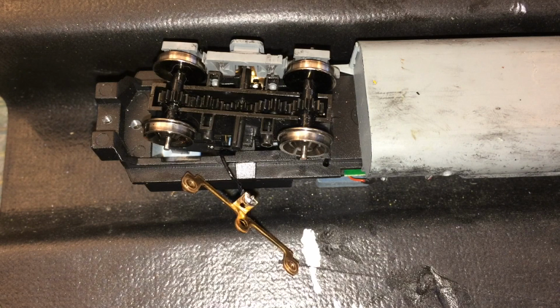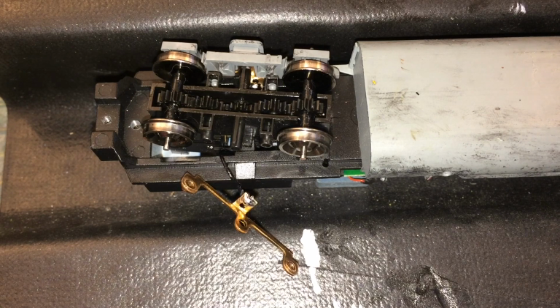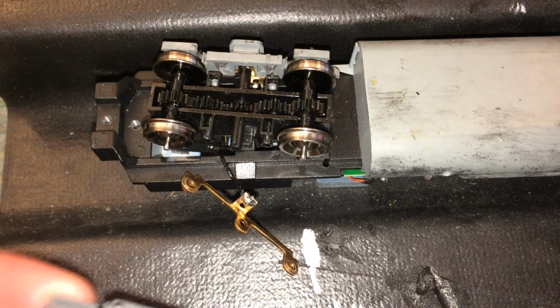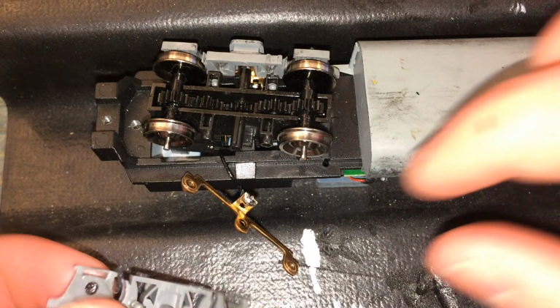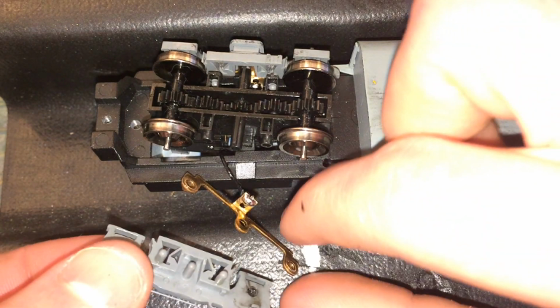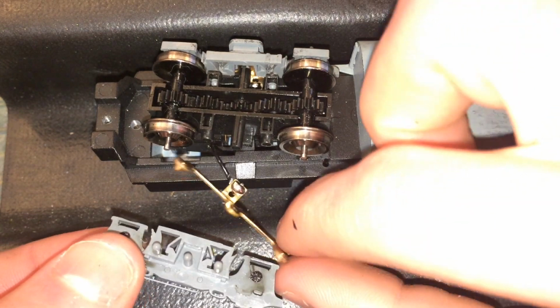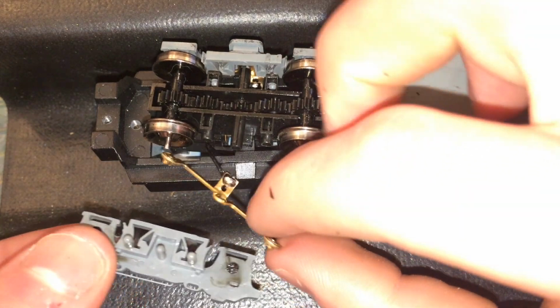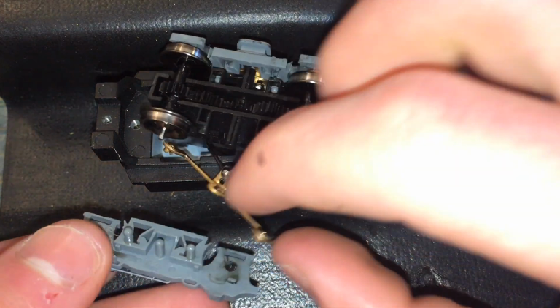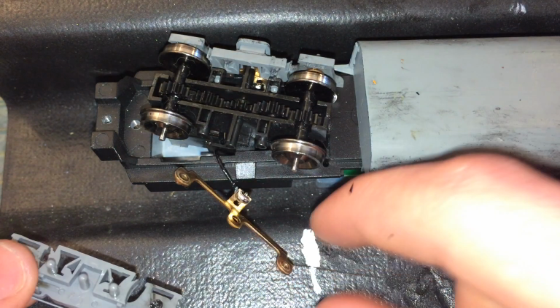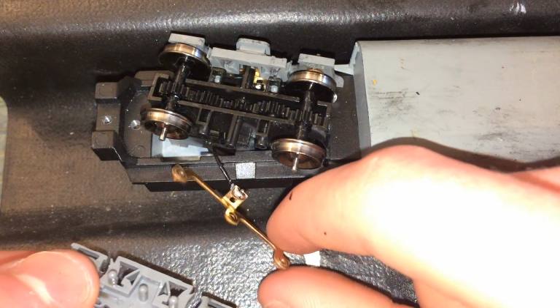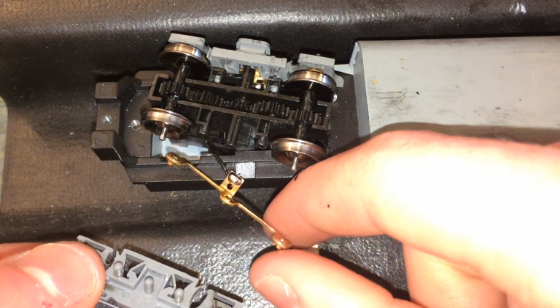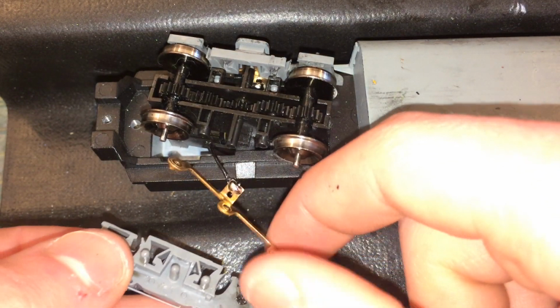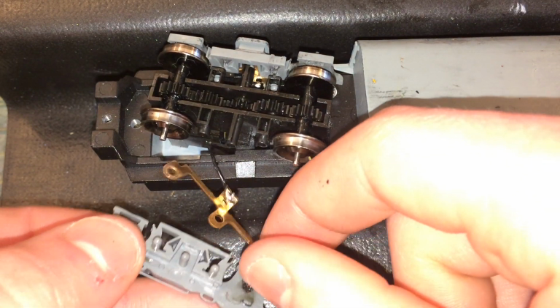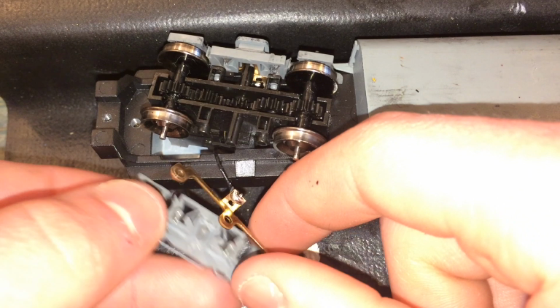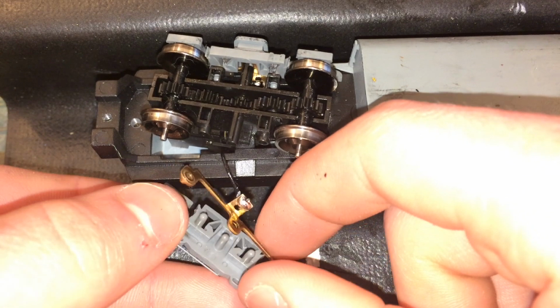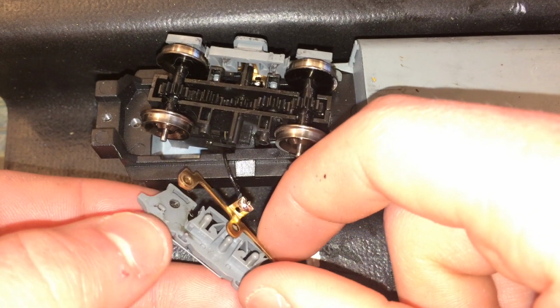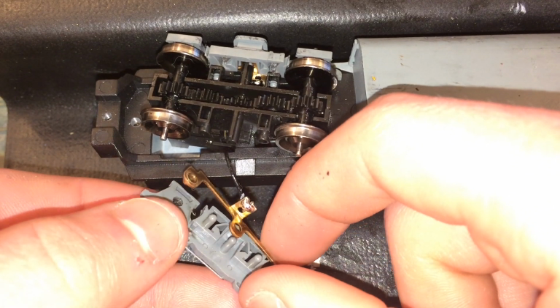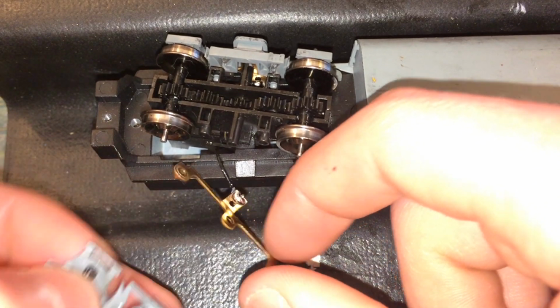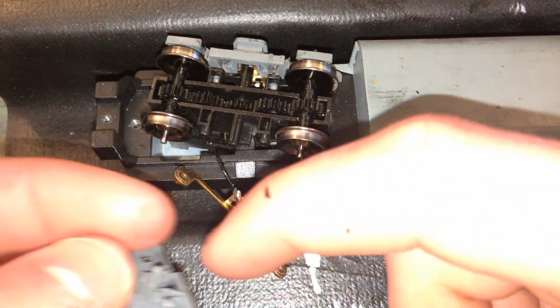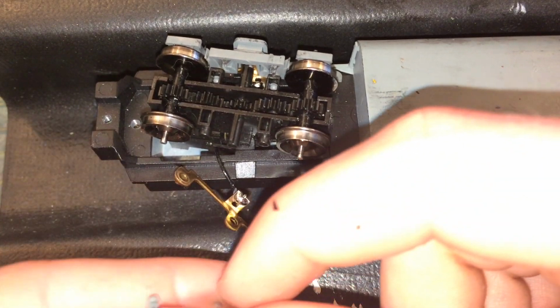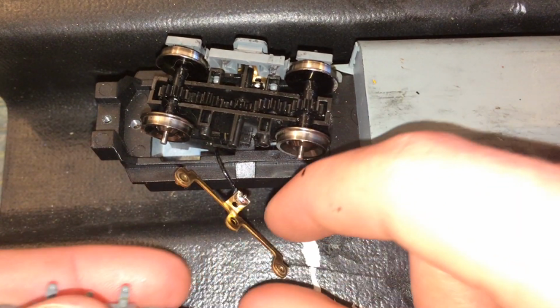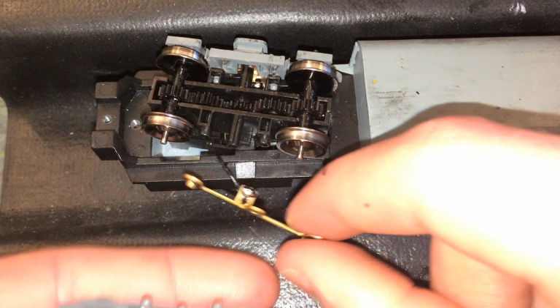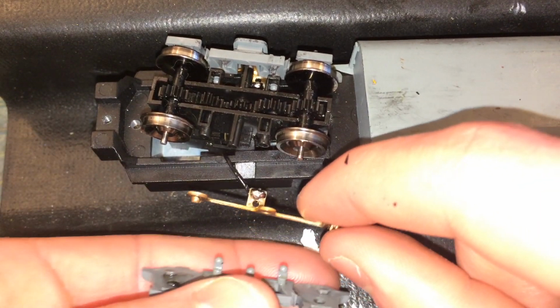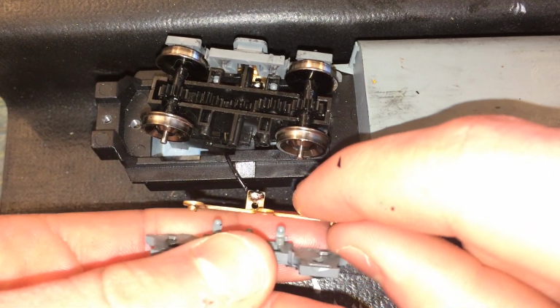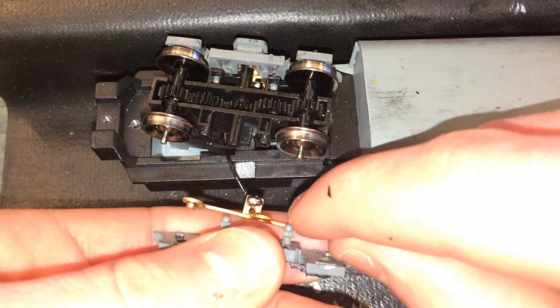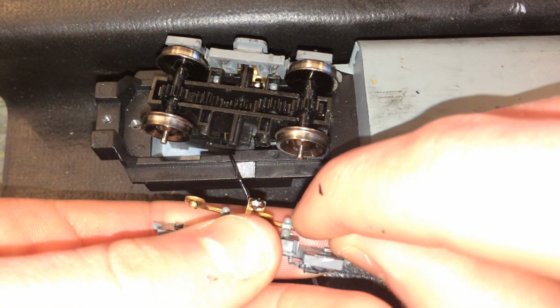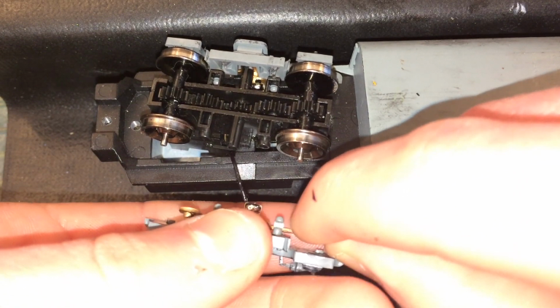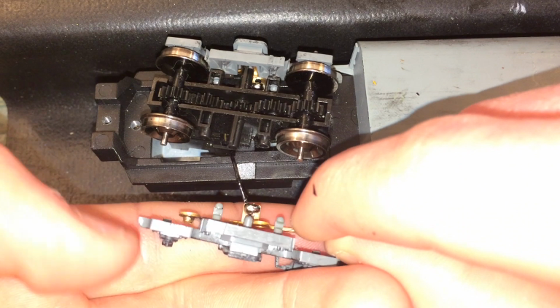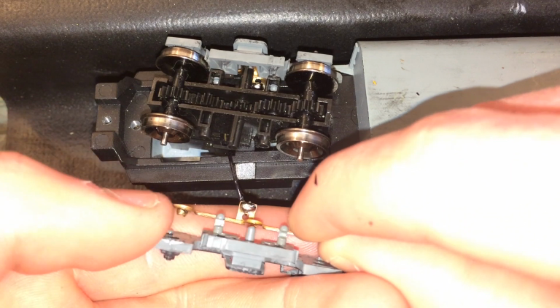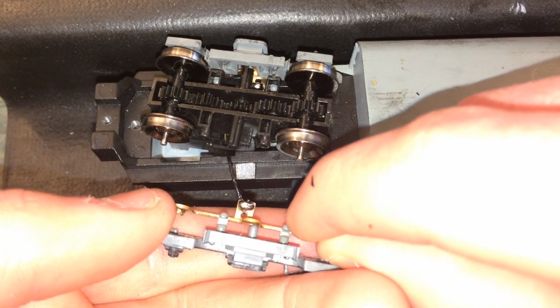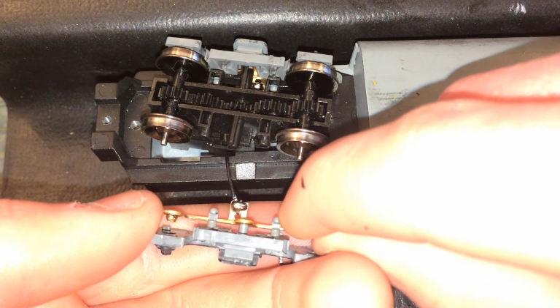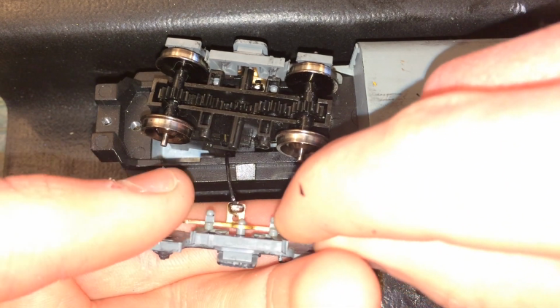To reassemble the truck, you first want to grab the contact, make sure it lines up with the wheels, and then put the side frame onto the truck. Then hold both side frames tight to the truck so that you can put the cover back on.